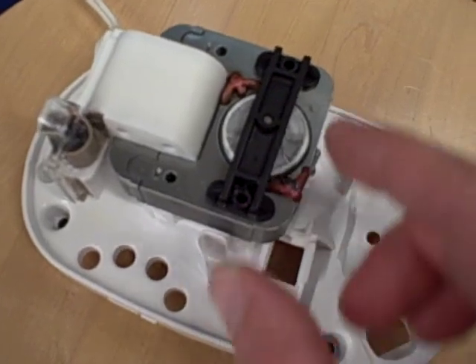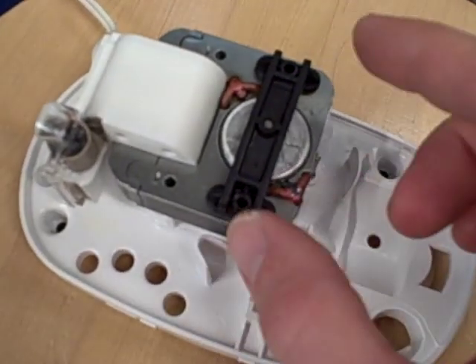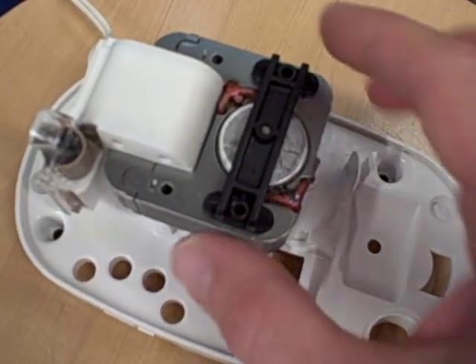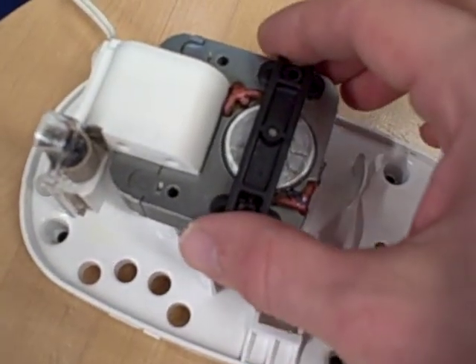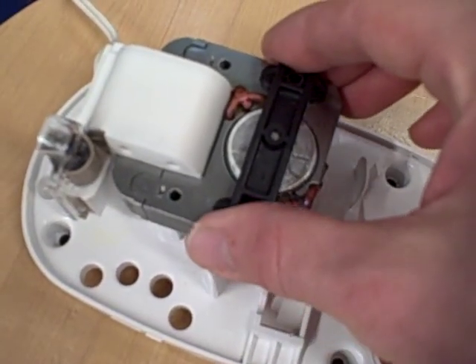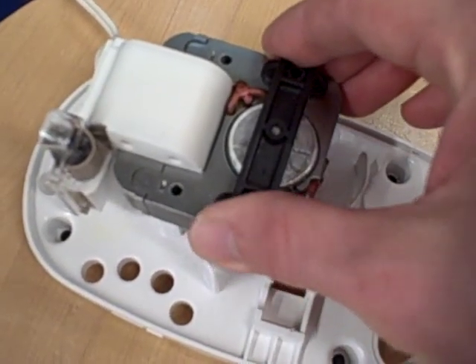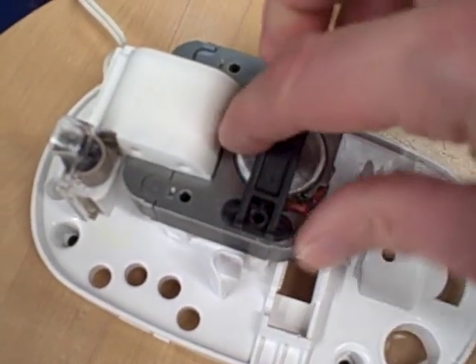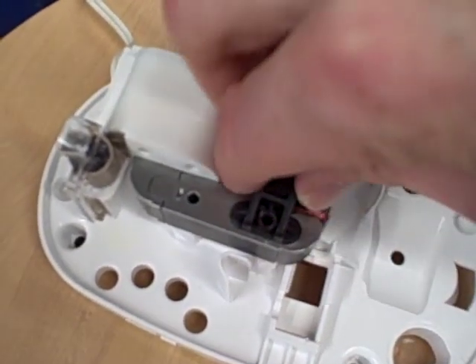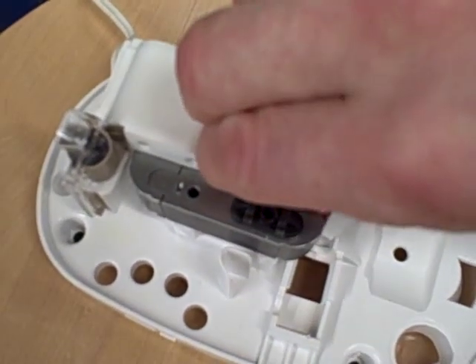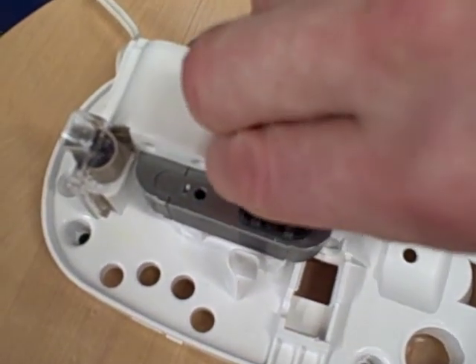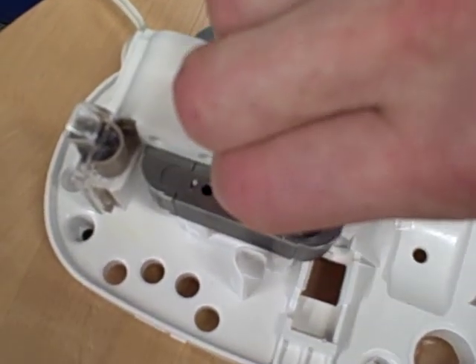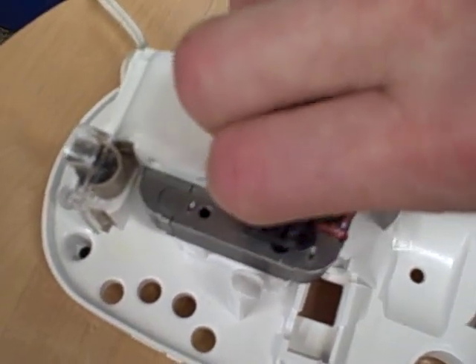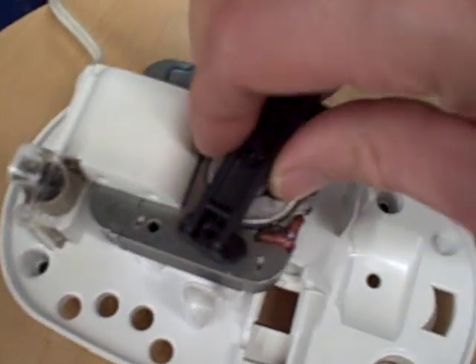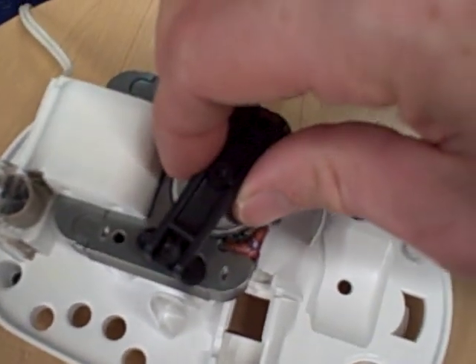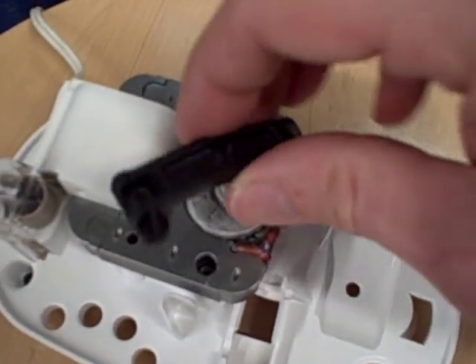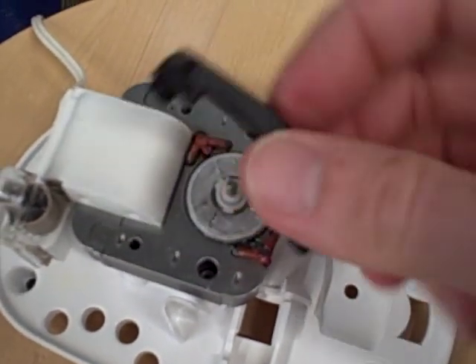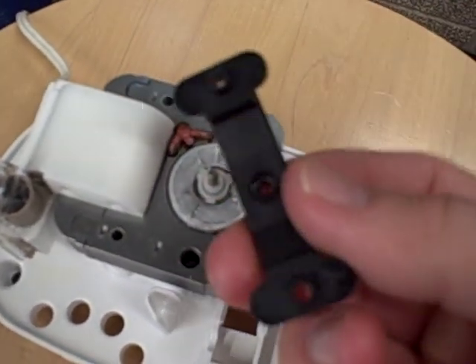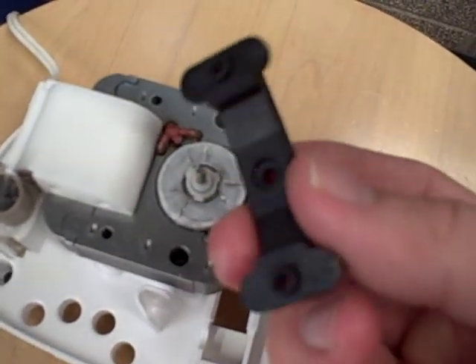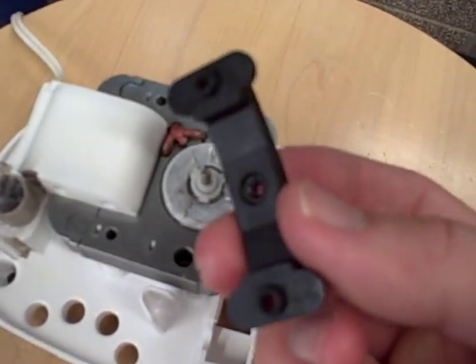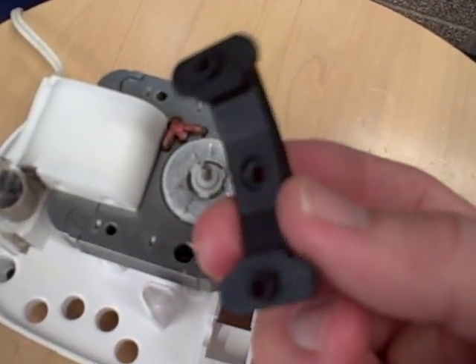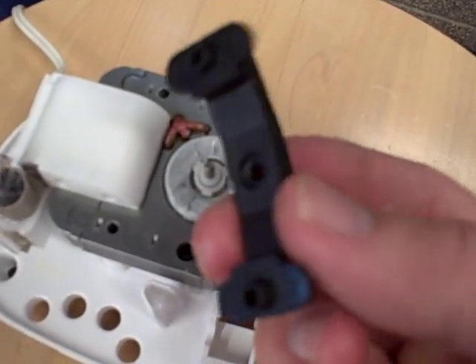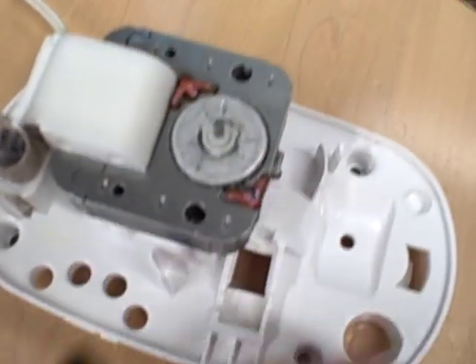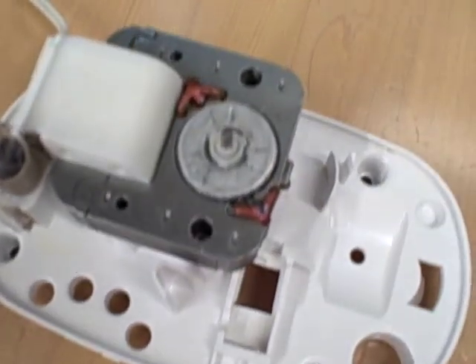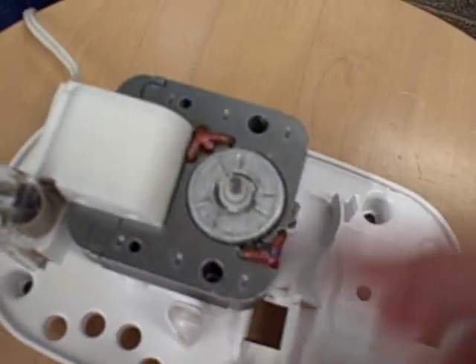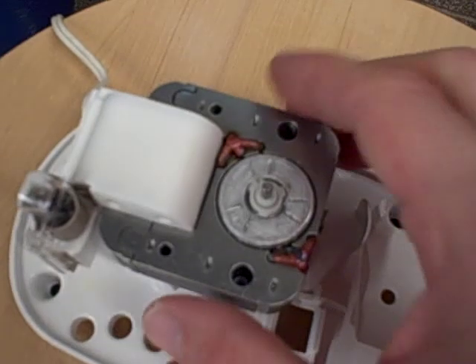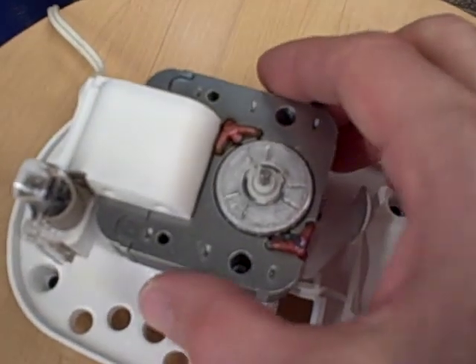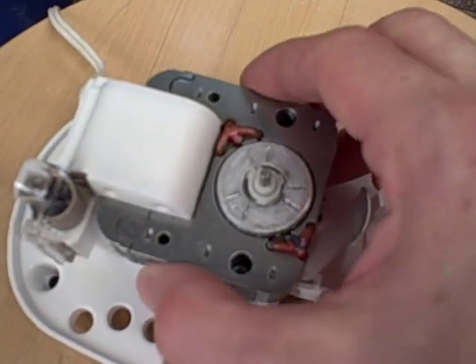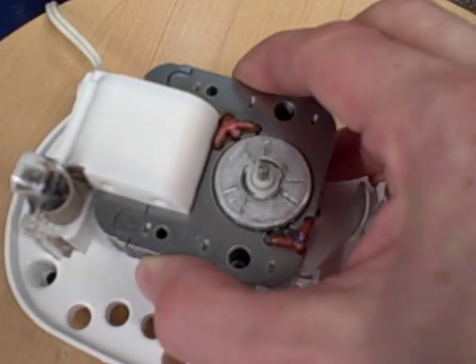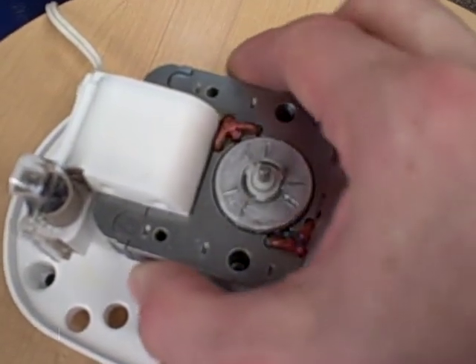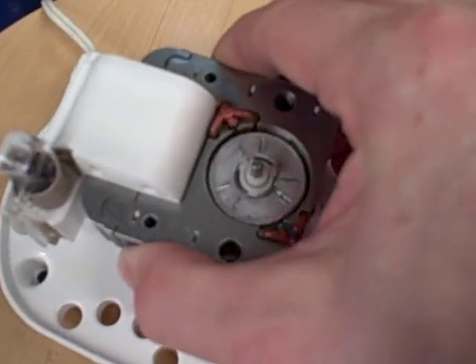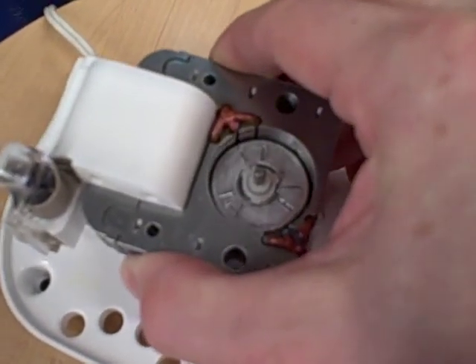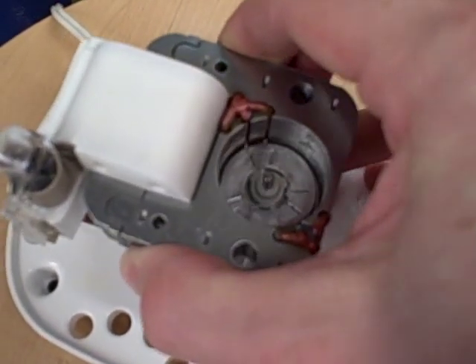All the screws have been taken out, so things are basically held together by friction and by gravity. The first thing I'm going to remove is this bracket, which has a bearing assembly for the top of the rotor. Then I'm going to remove the stator assembly — the stator coil.